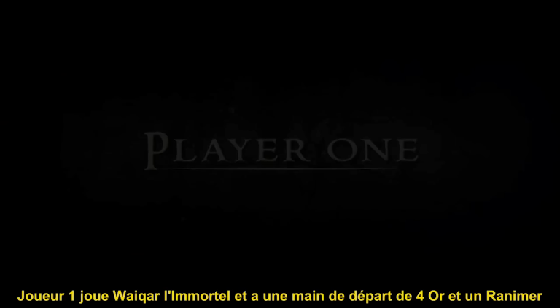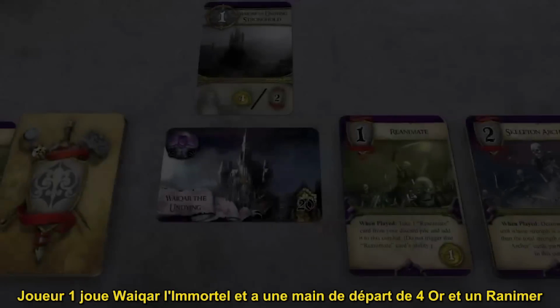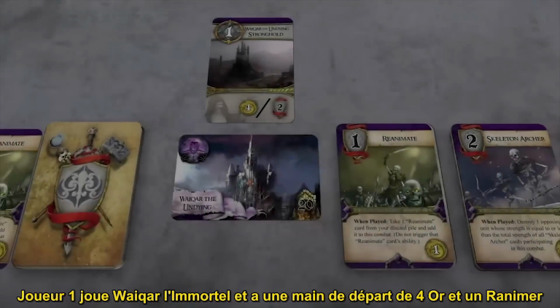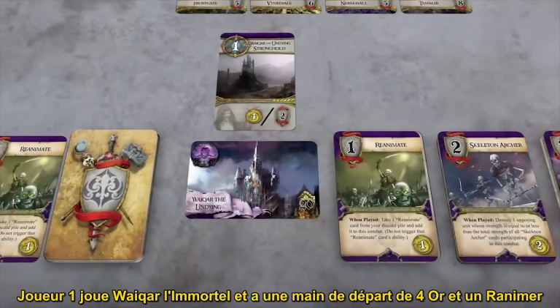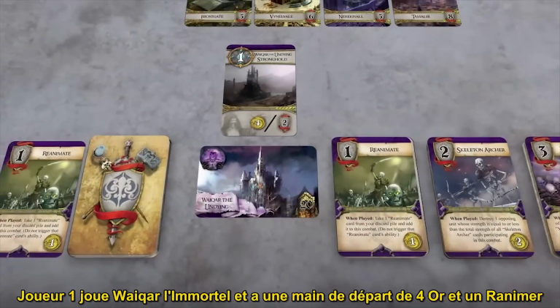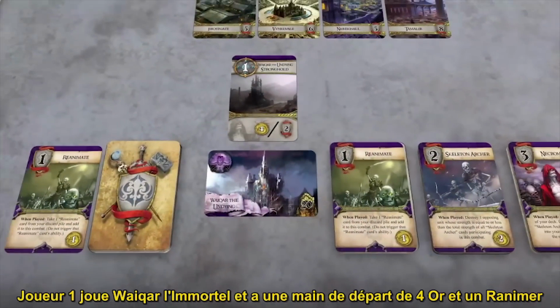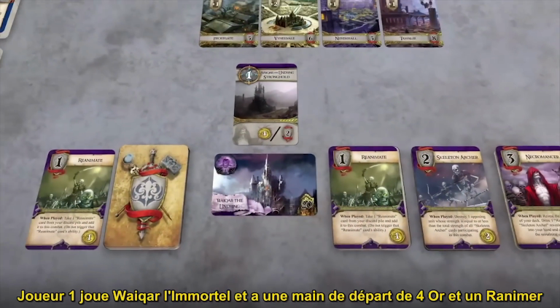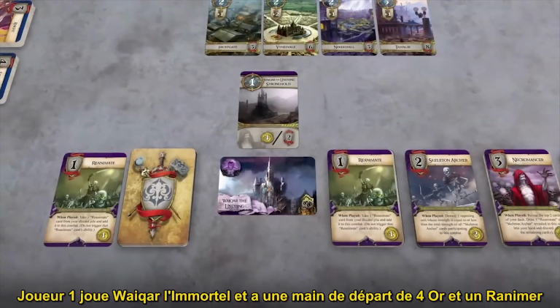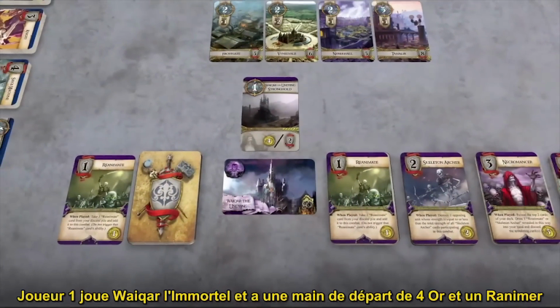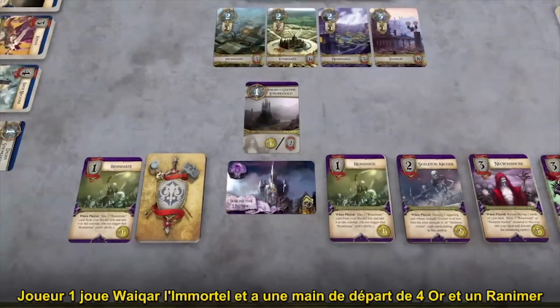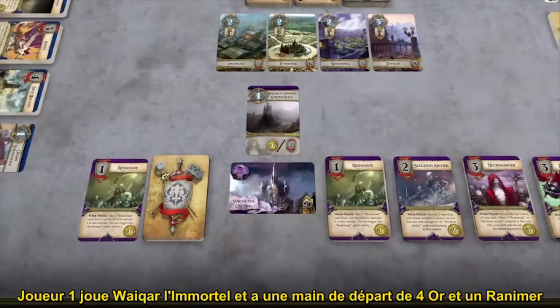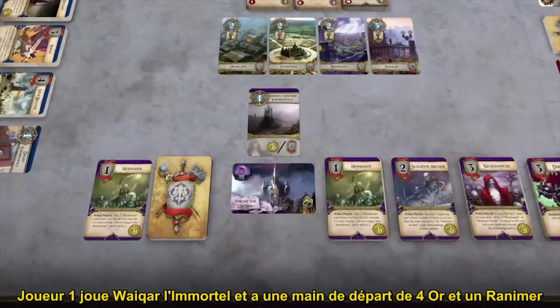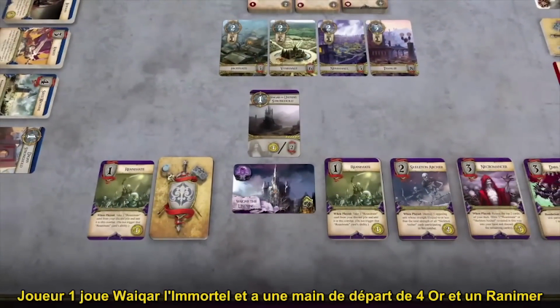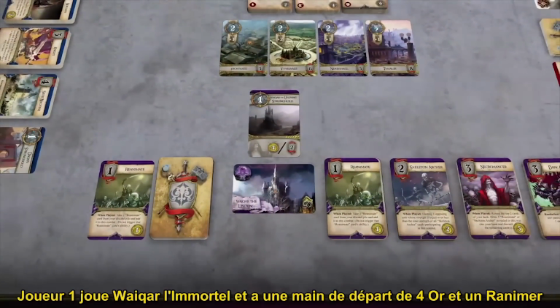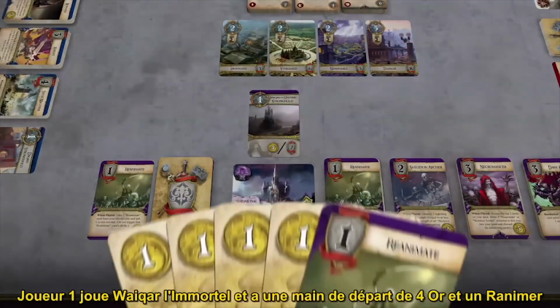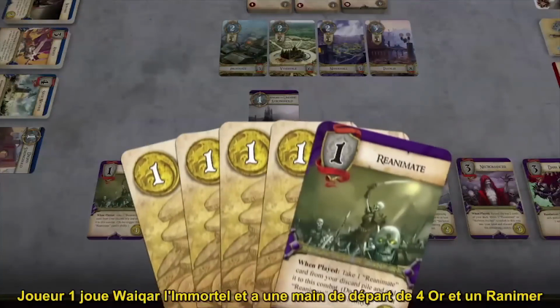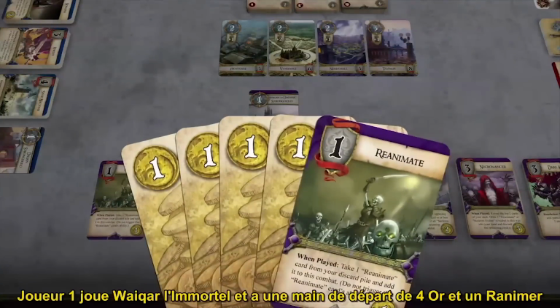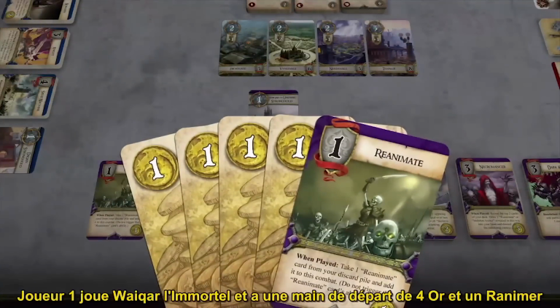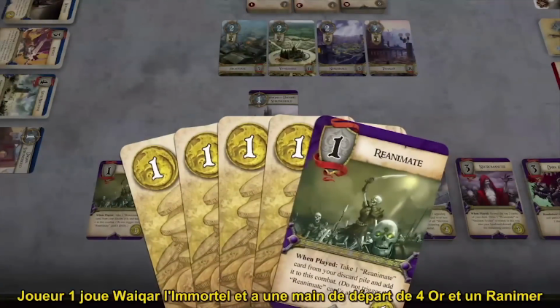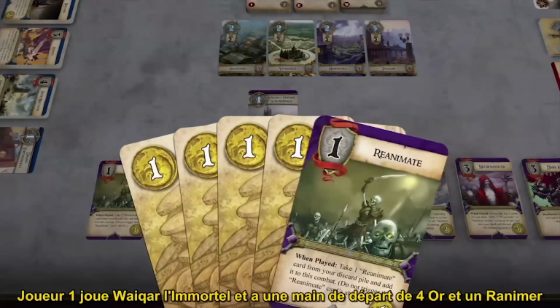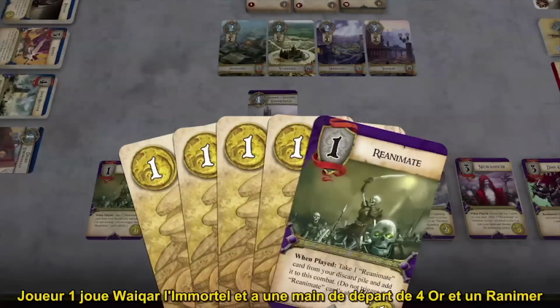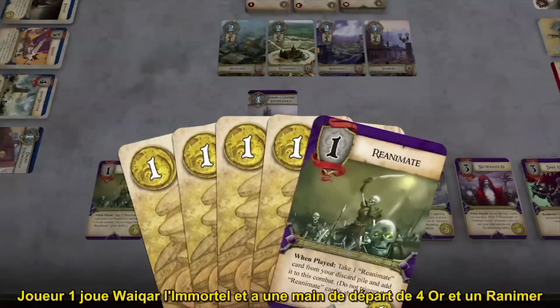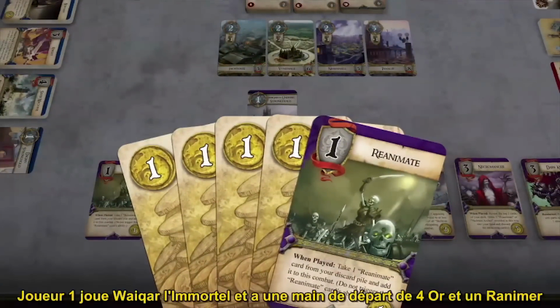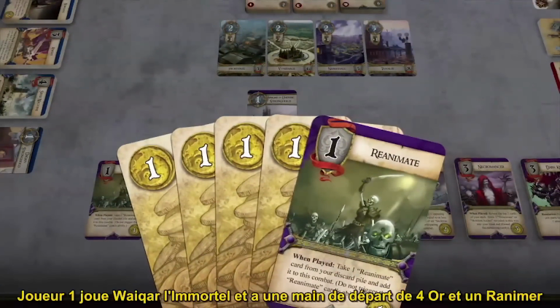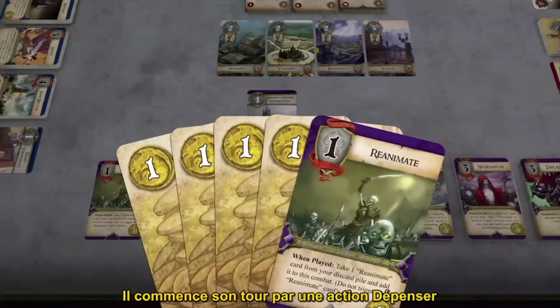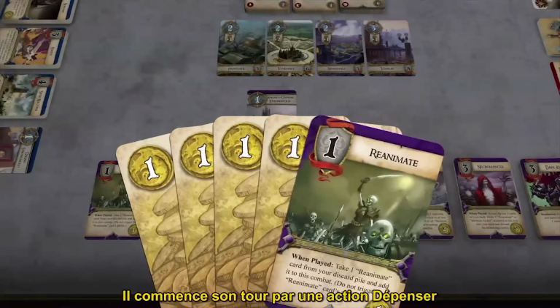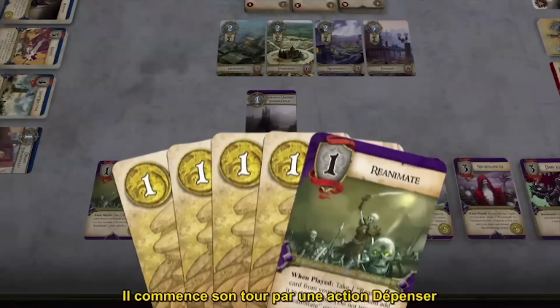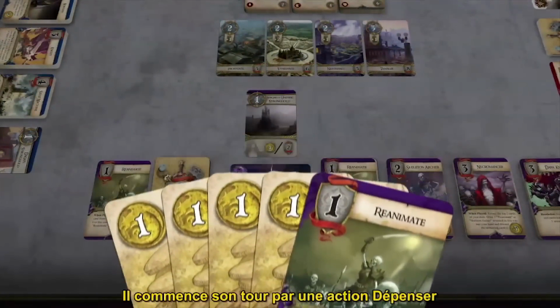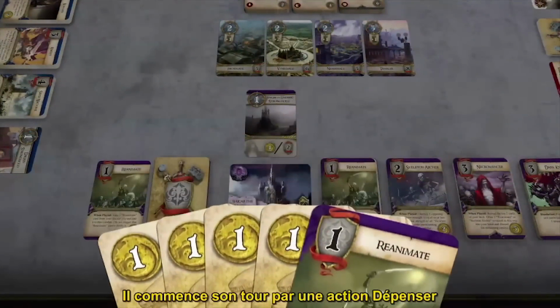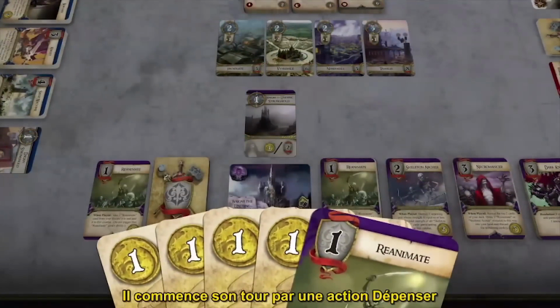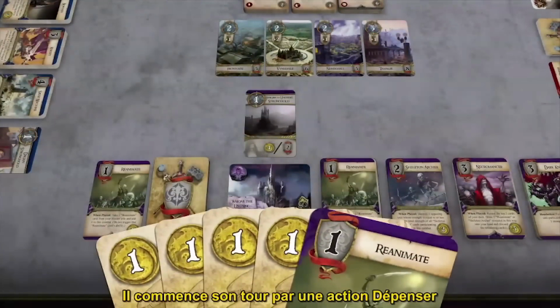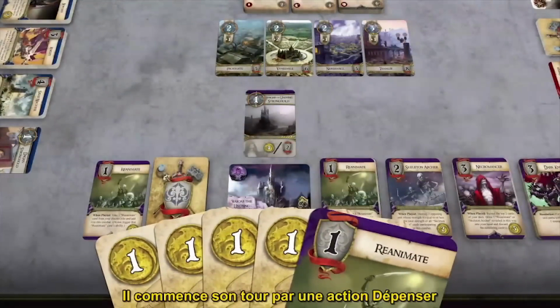Player 1 is playing as Waikar the Undying, and has a starting hand of 4 gold and 1 reanimate. He begins his turn by performing a spend action.